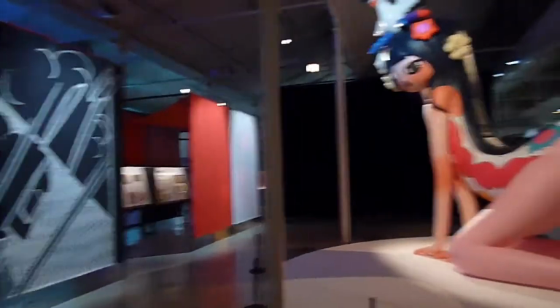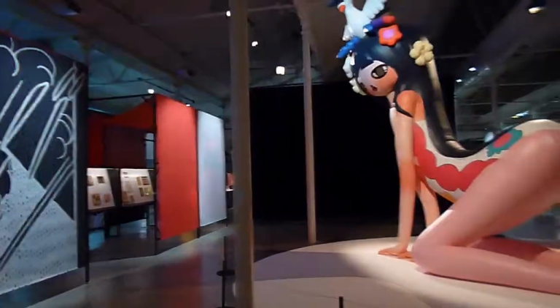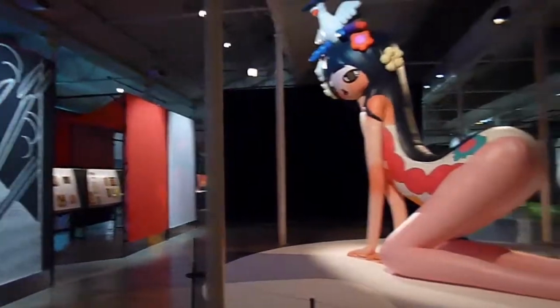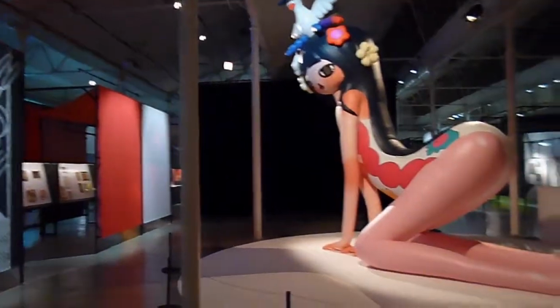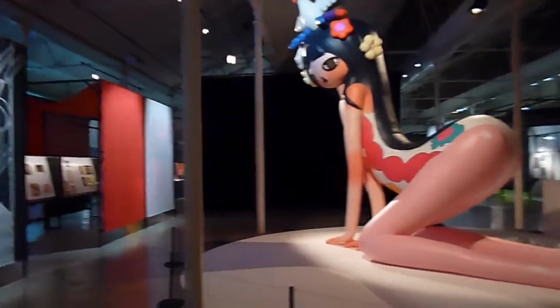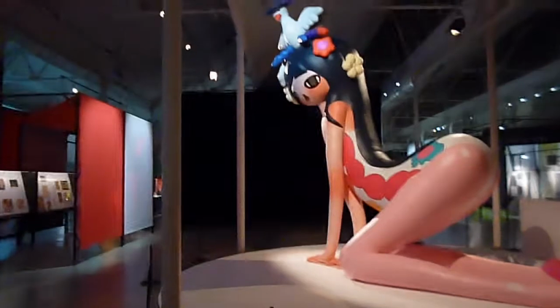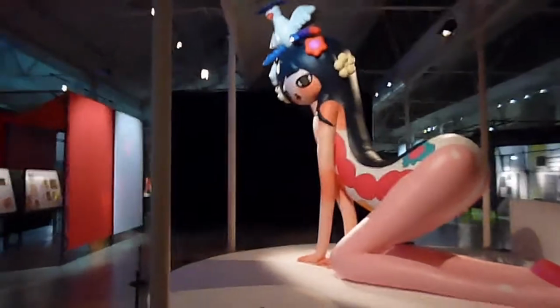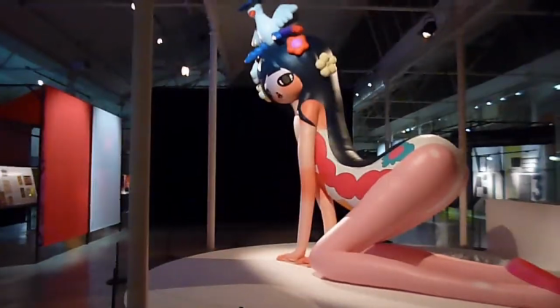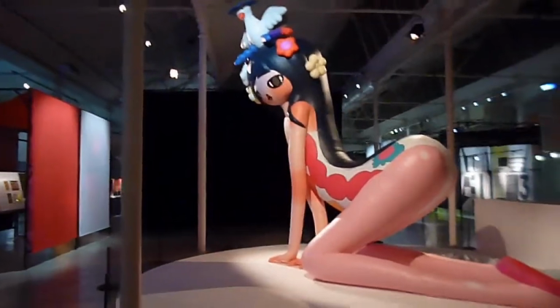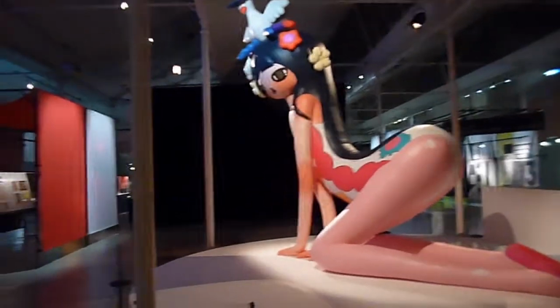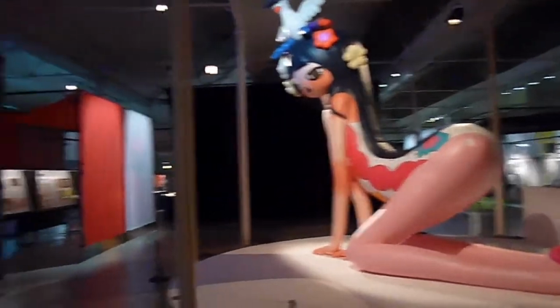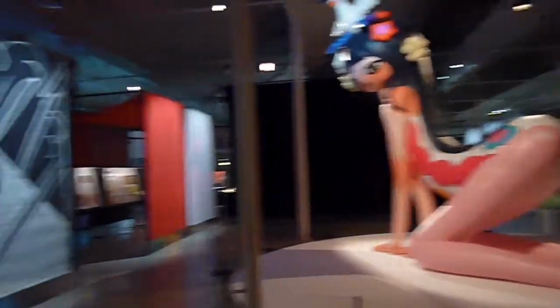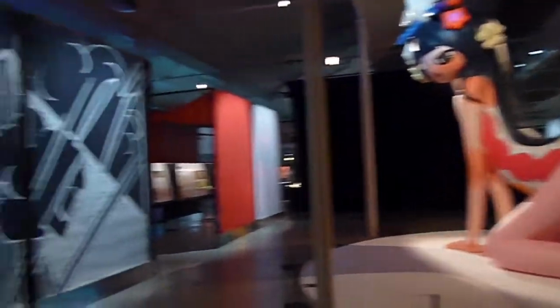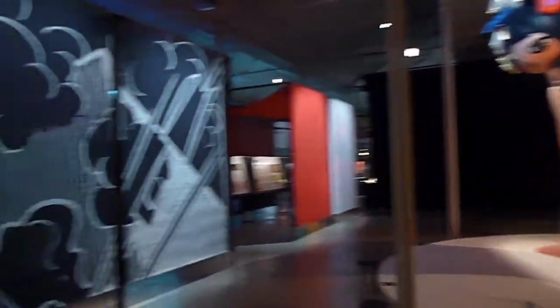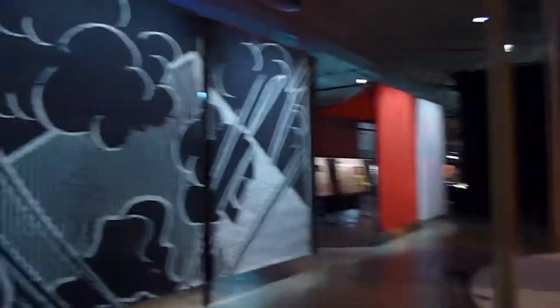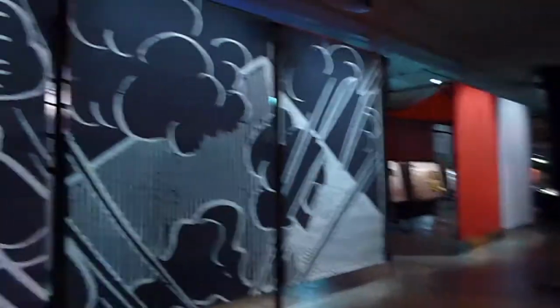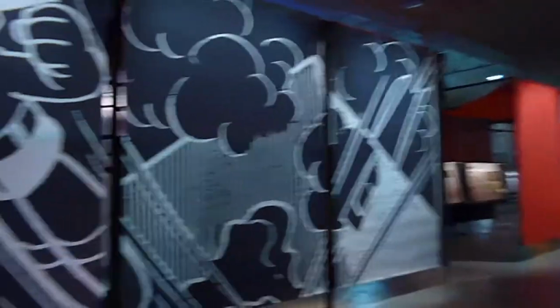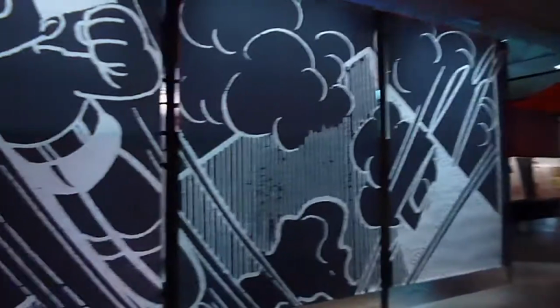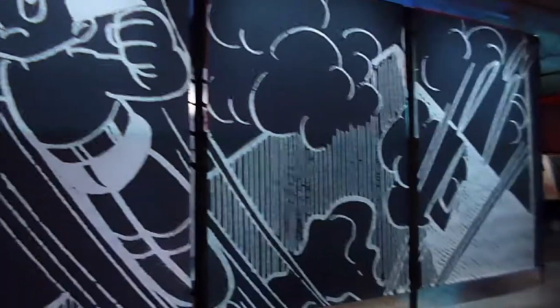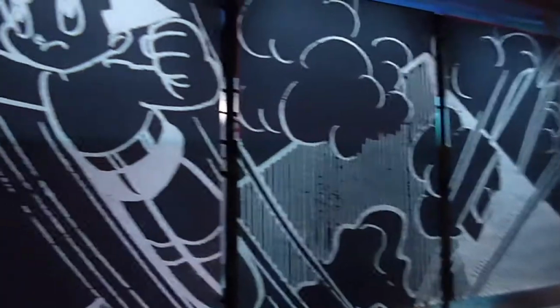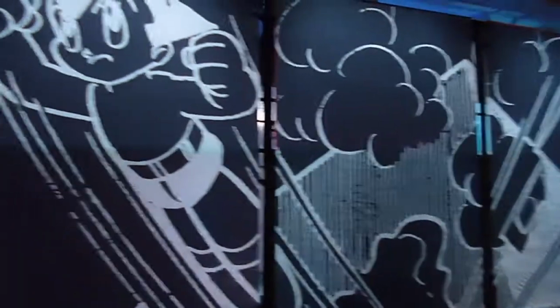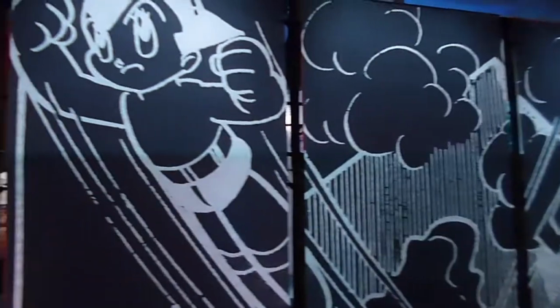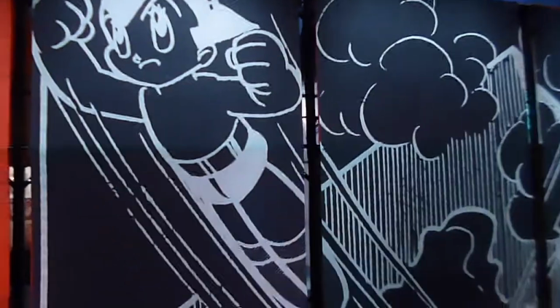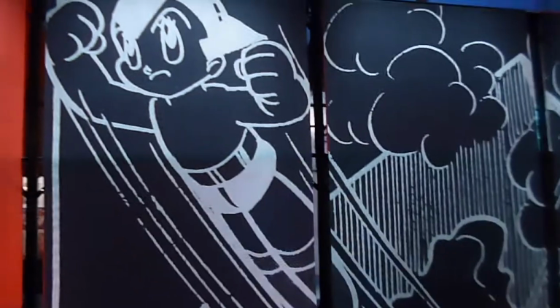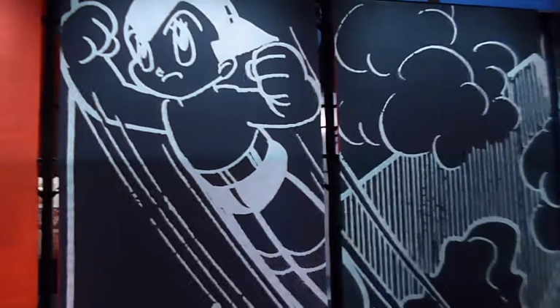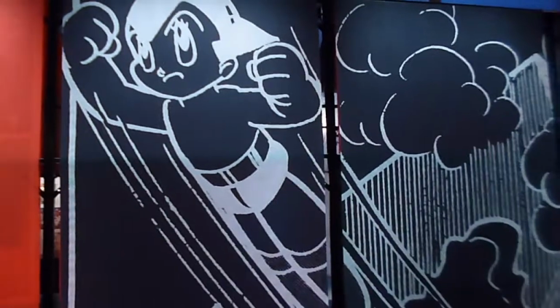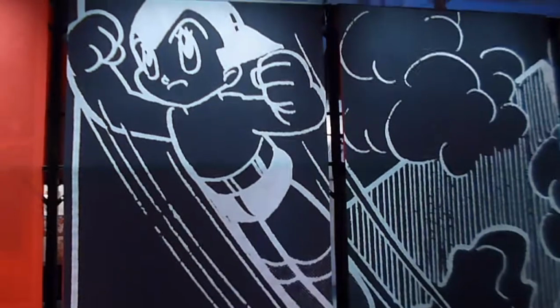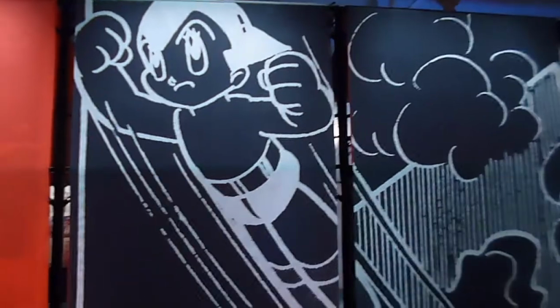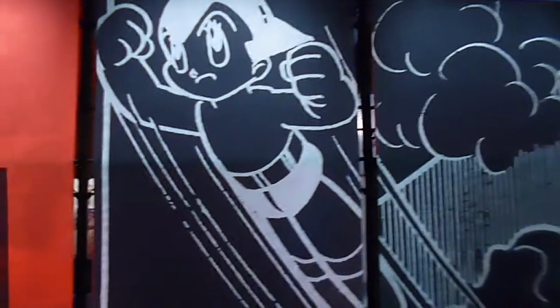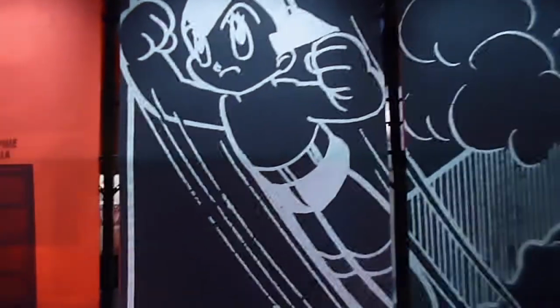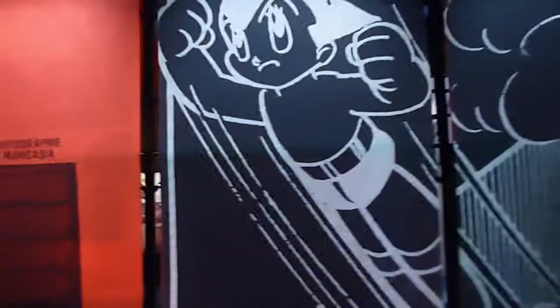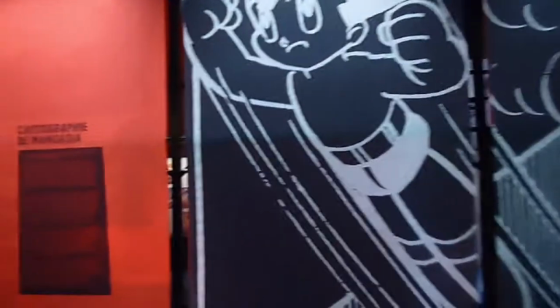This is a statue by Aya Takano from Japan, and there you can see a giant blow-up of Astro Boy by Tezuka Osamu.